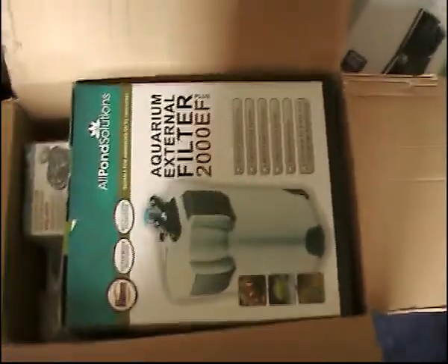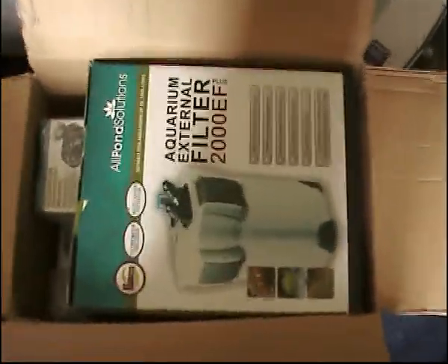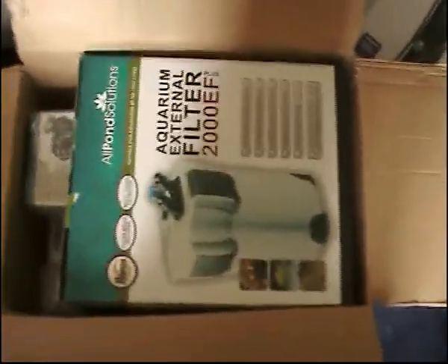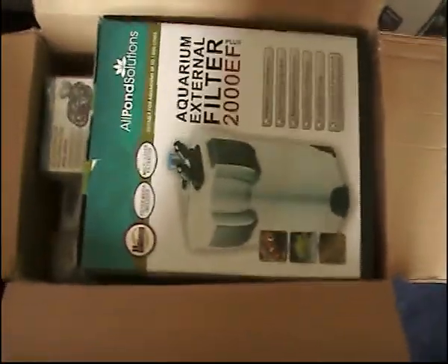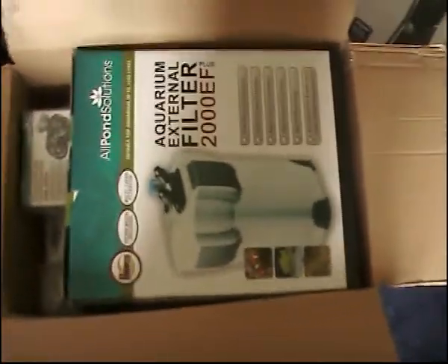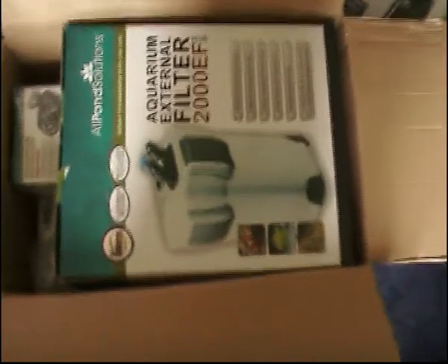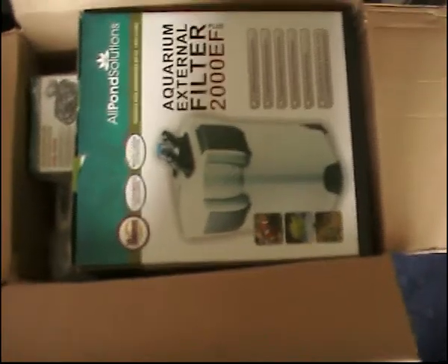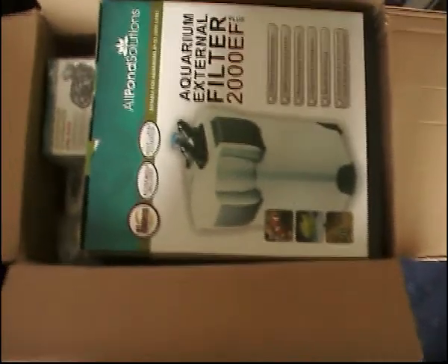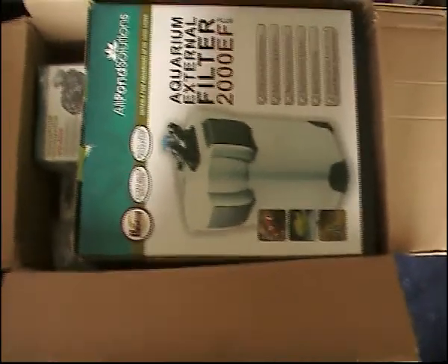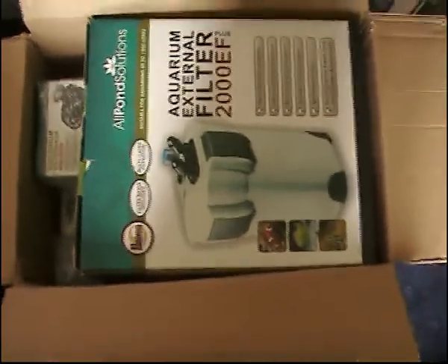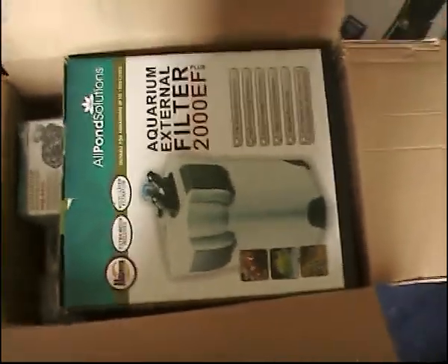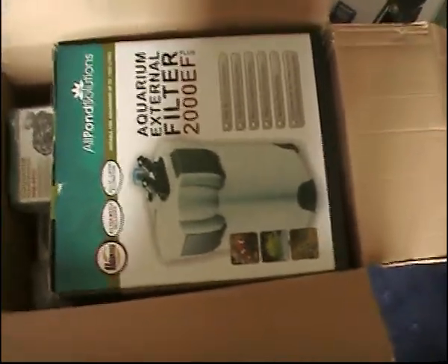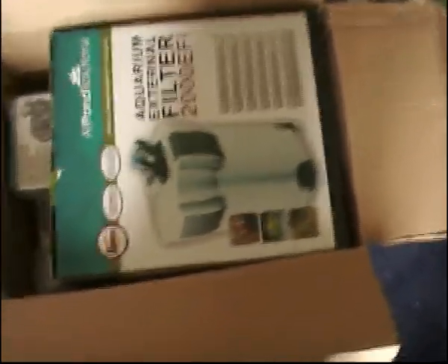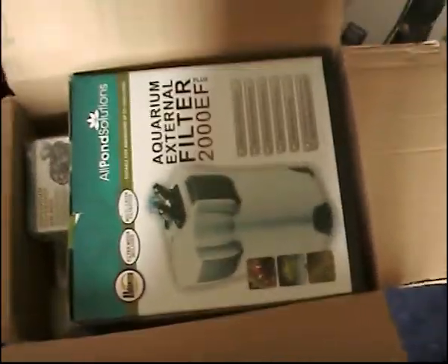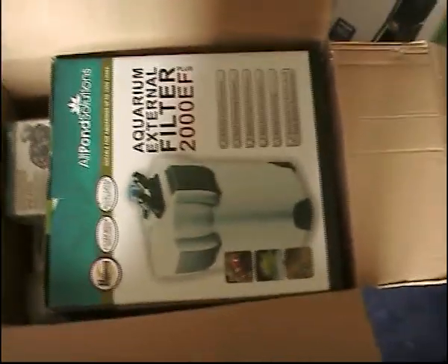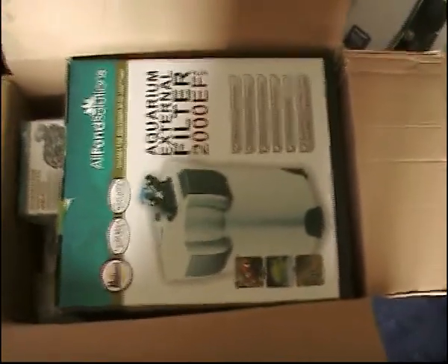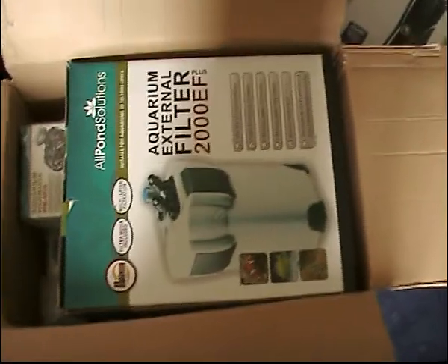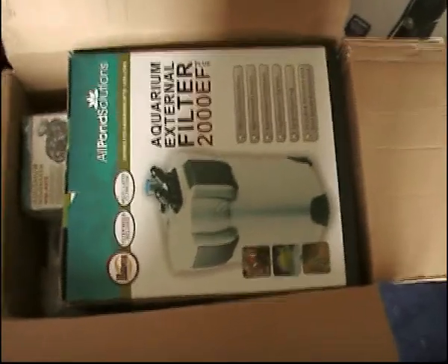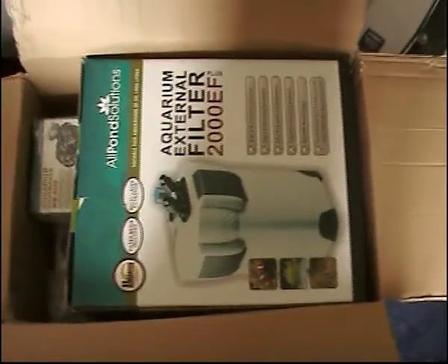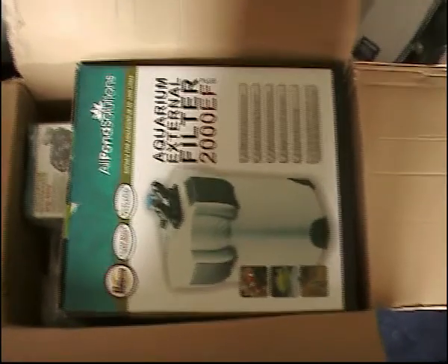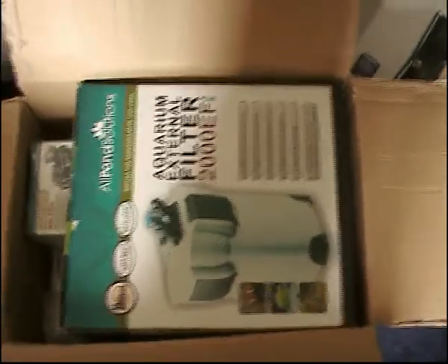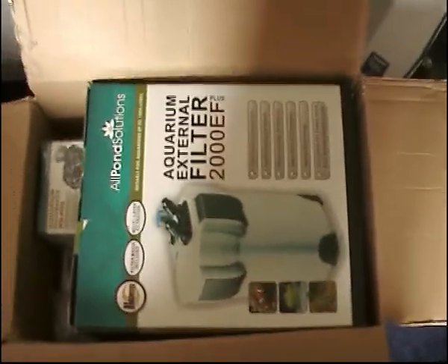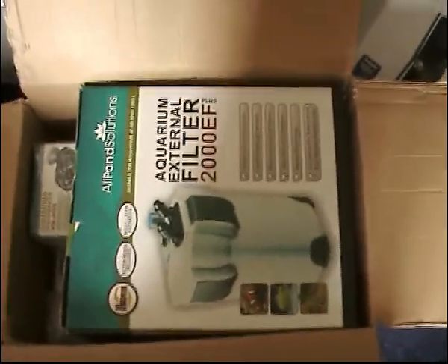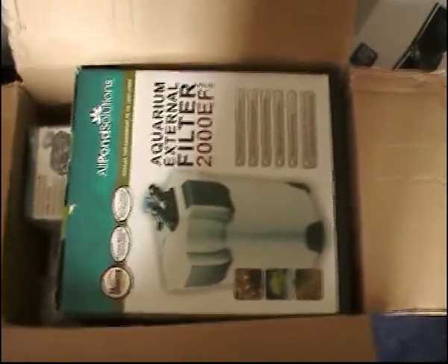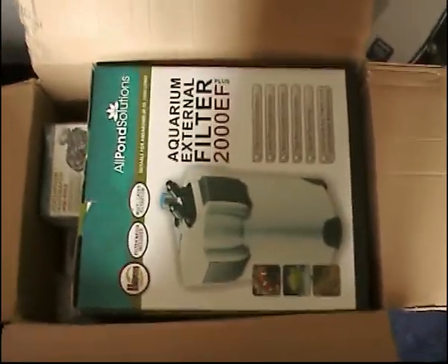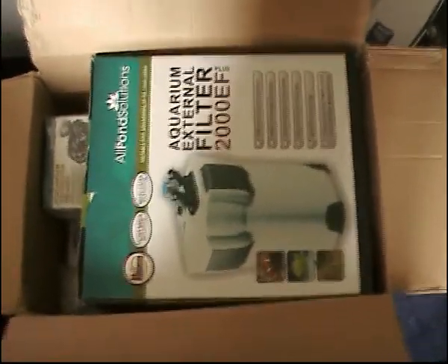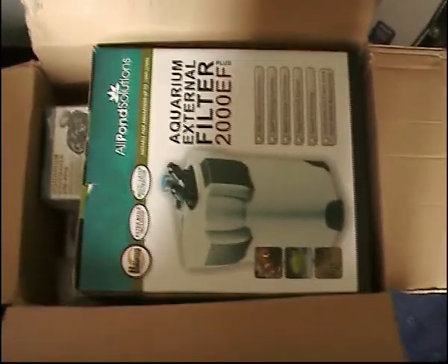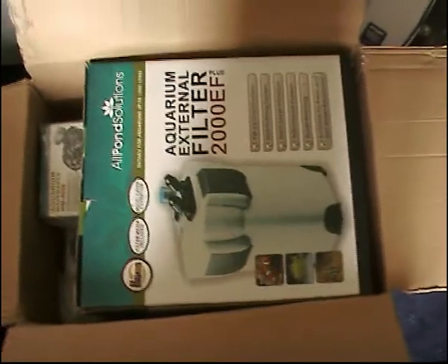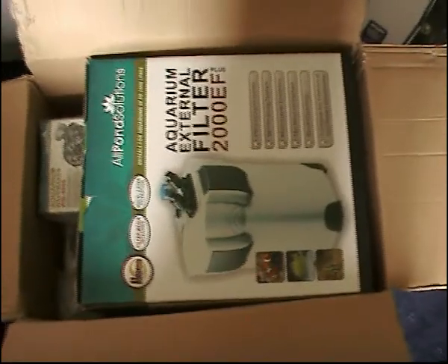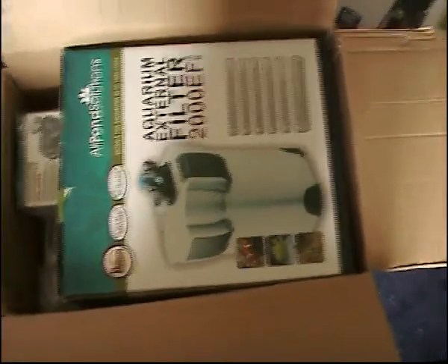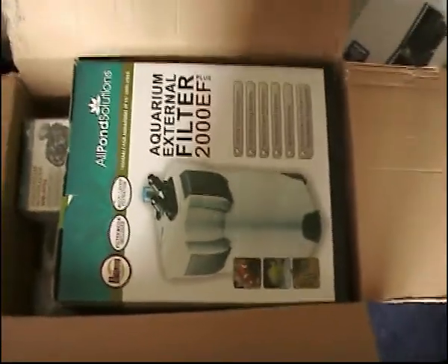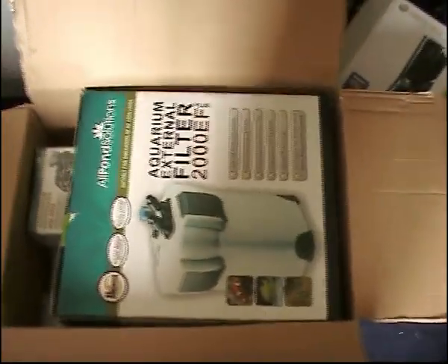So in total, this filter, wave maker and heater cost £125.47, free delivery. It came quicker than expected — ordered Sunday night, it's Wednesday morning, or just turned afternoon.